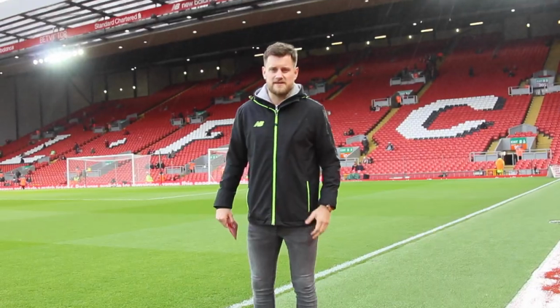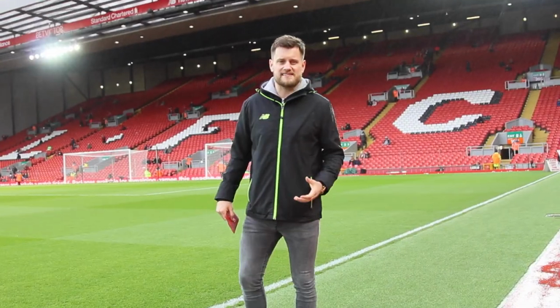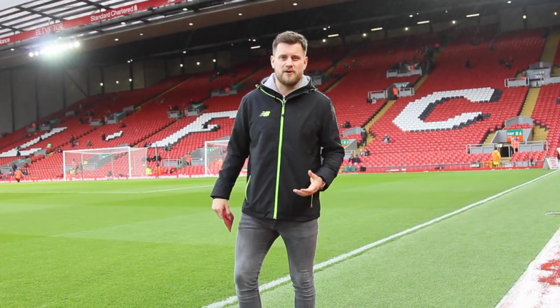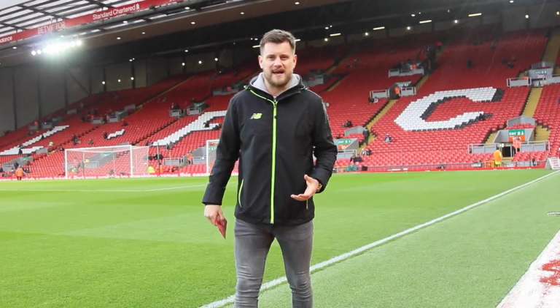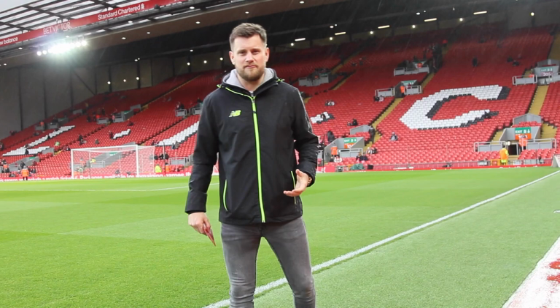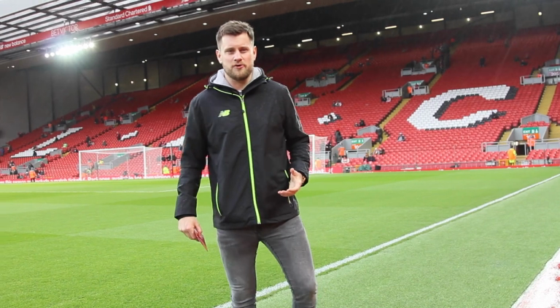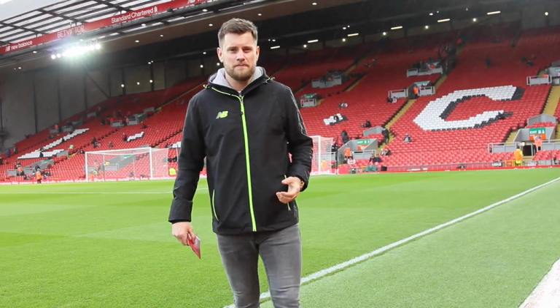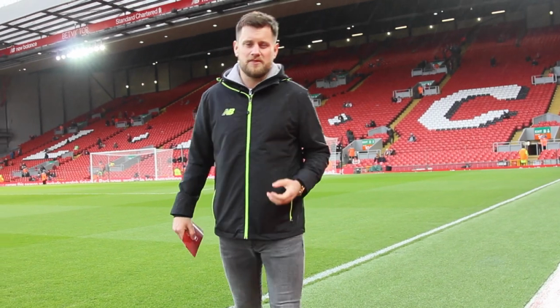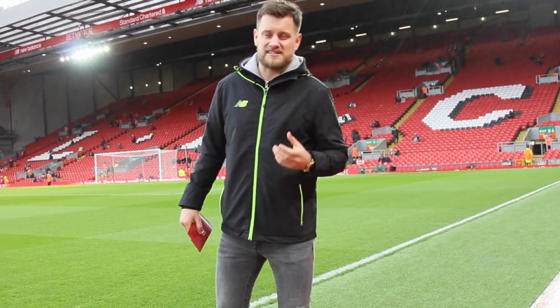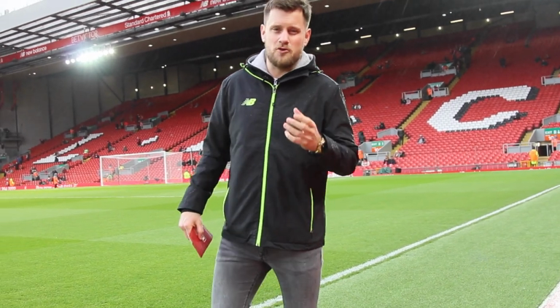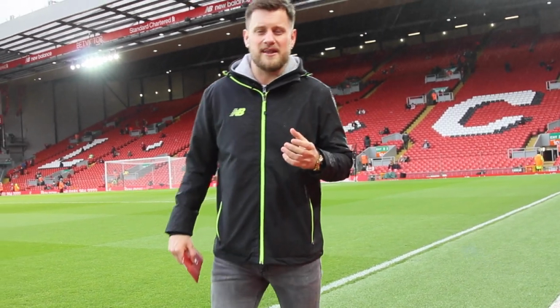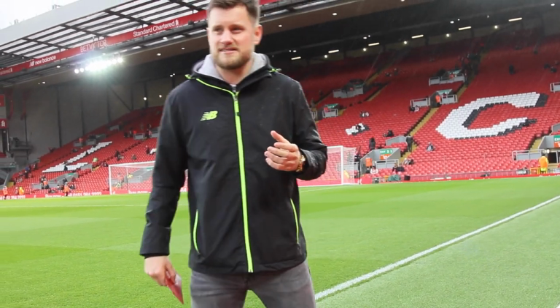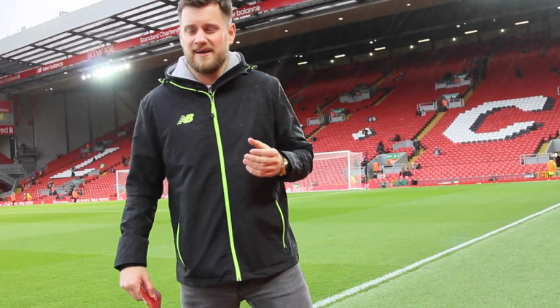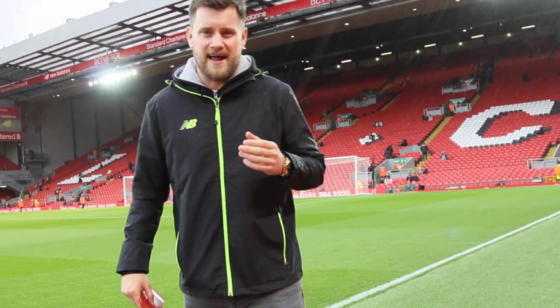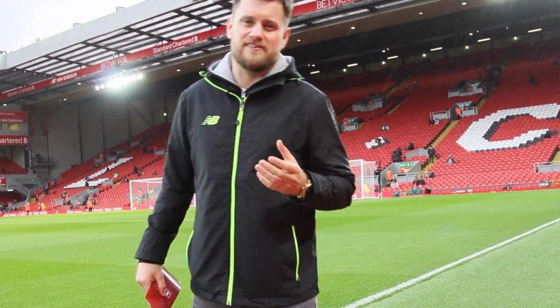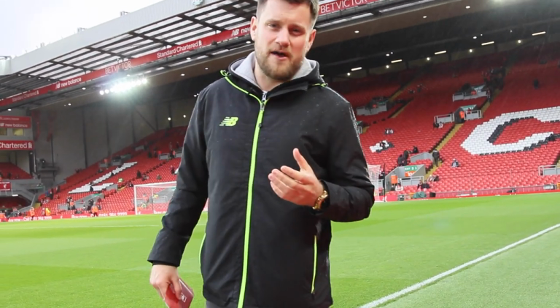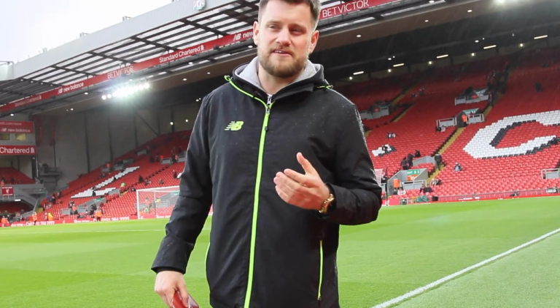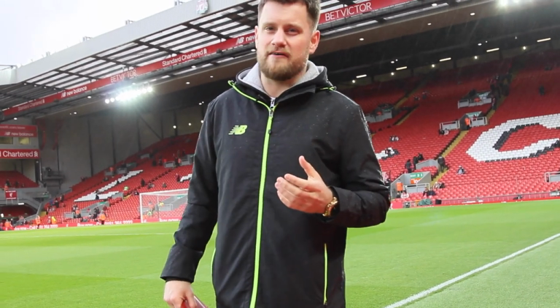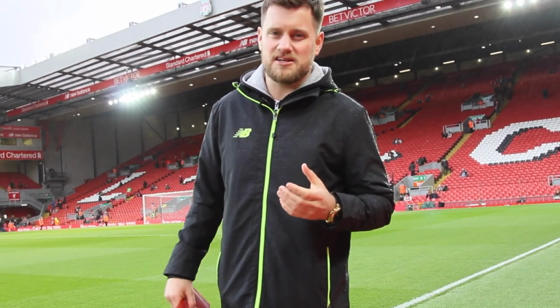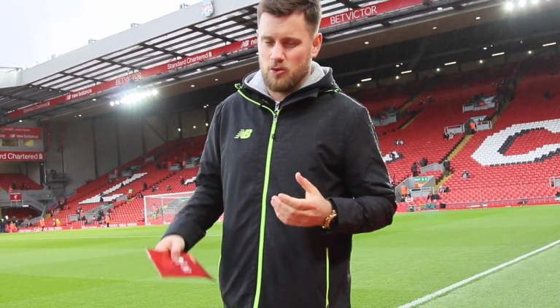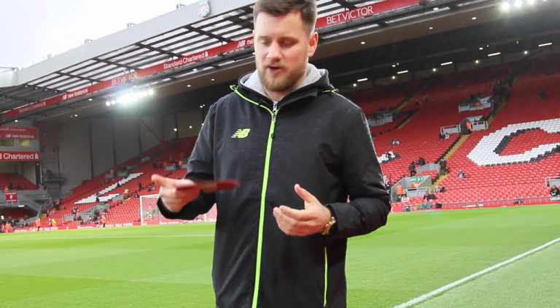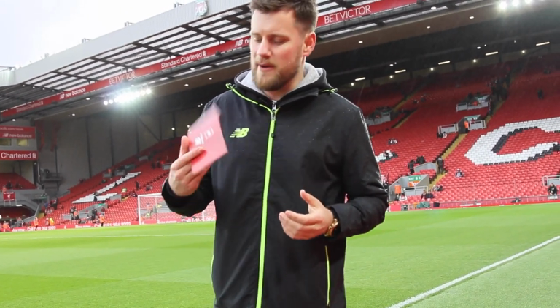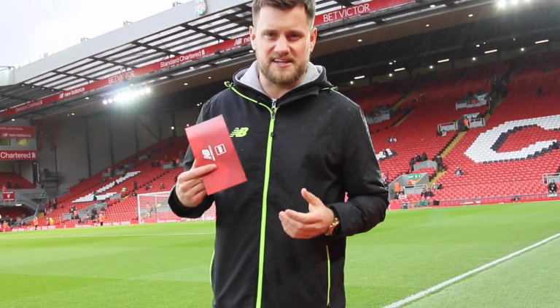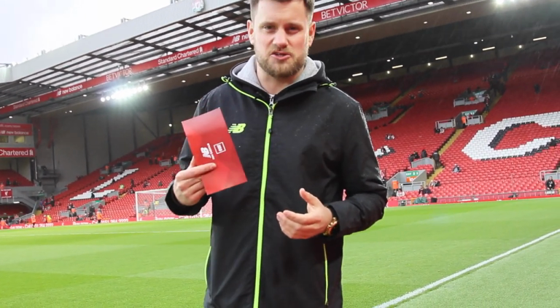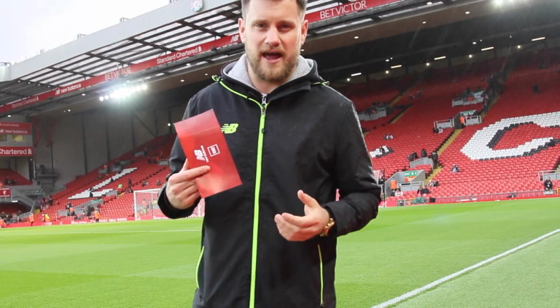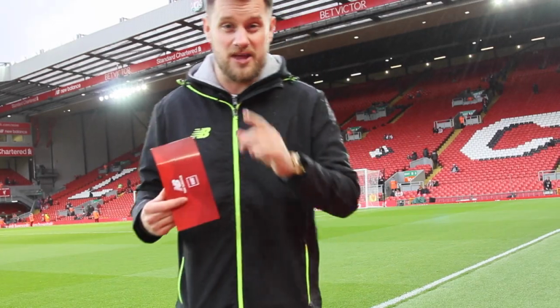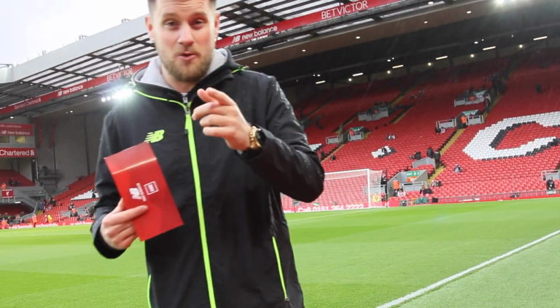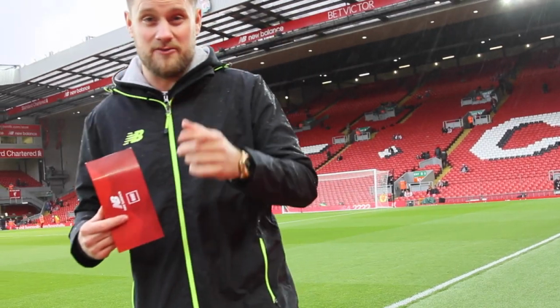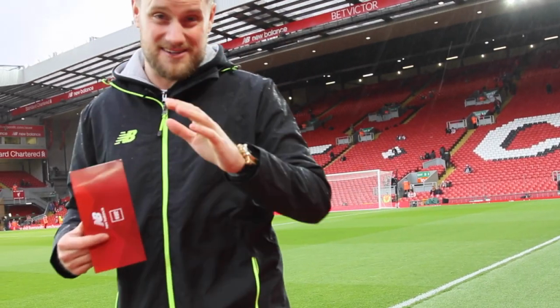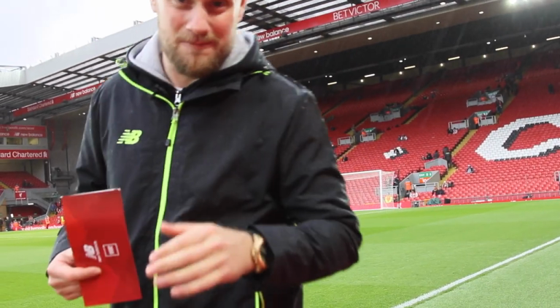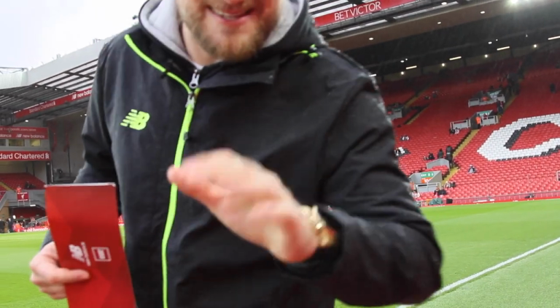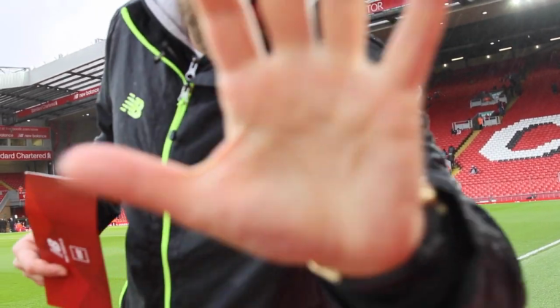So that's it from us at Anfield. Thanks to New Balance and to Liverpool FC for having us. We've got our match tickets sorted out. You haven't. See ya.